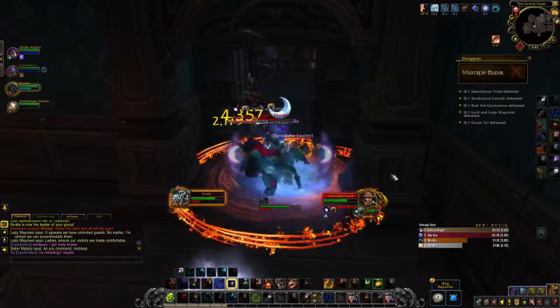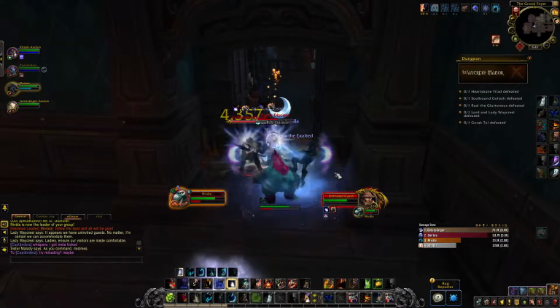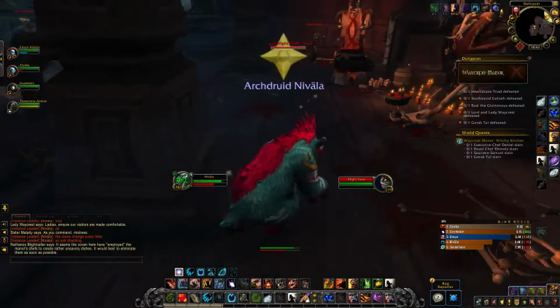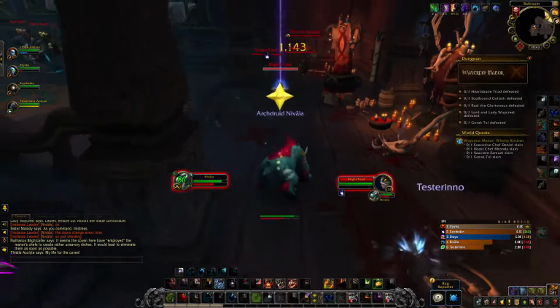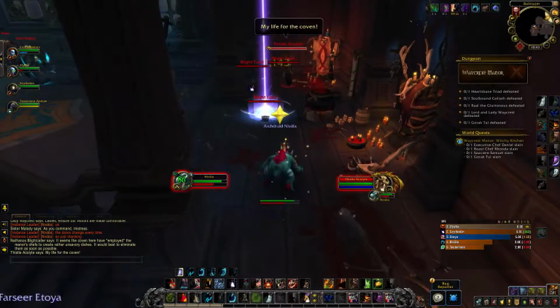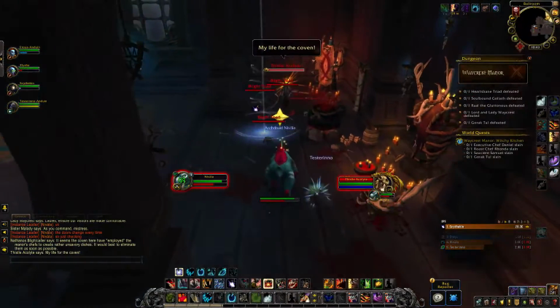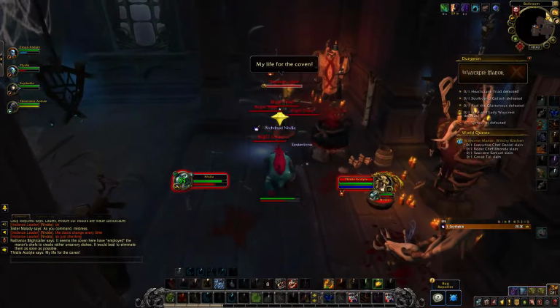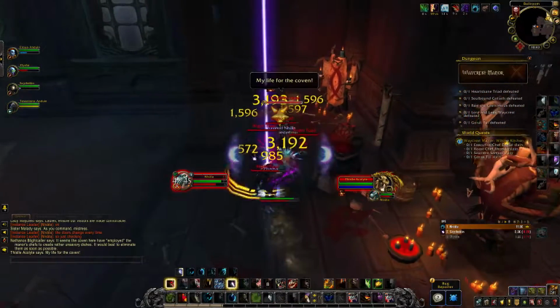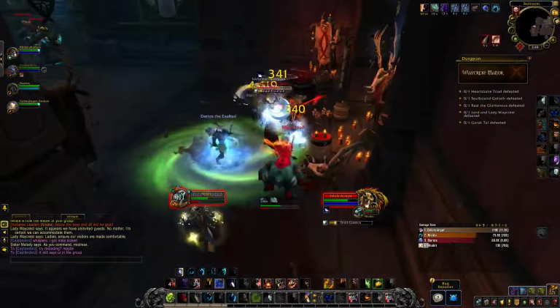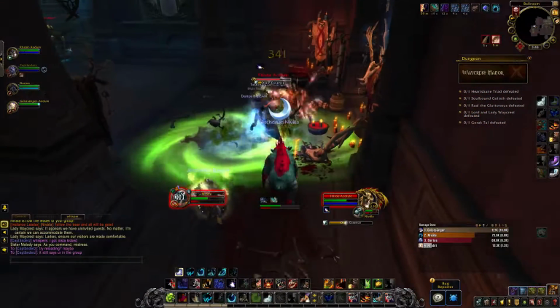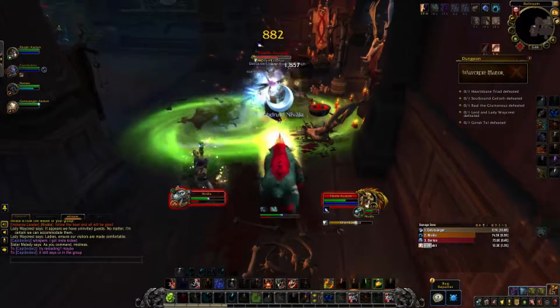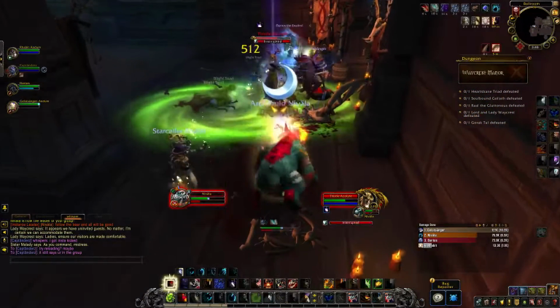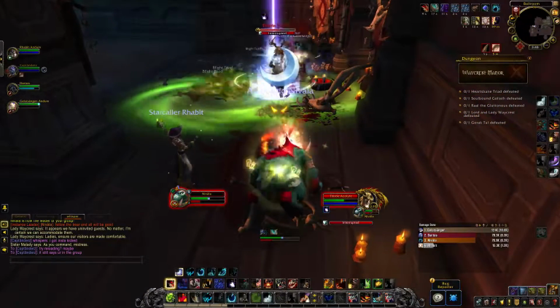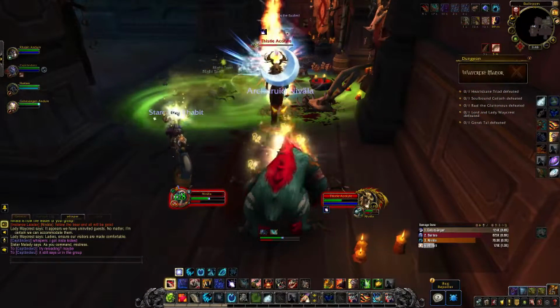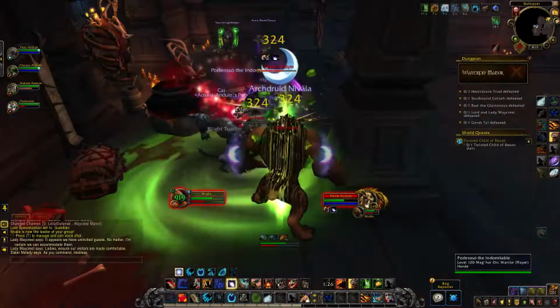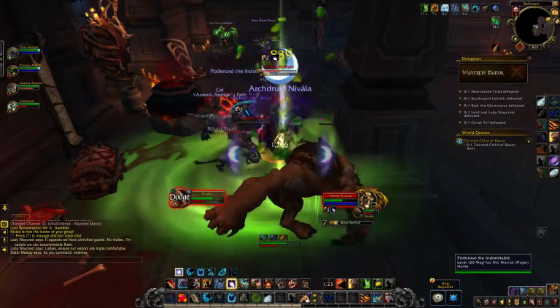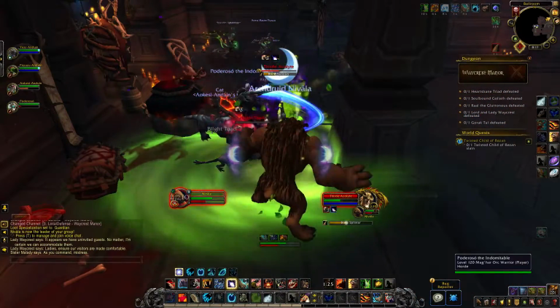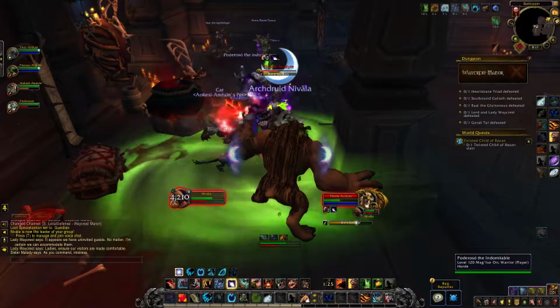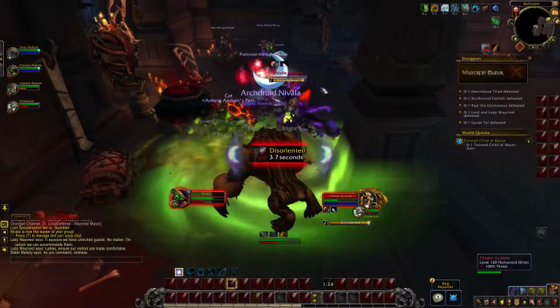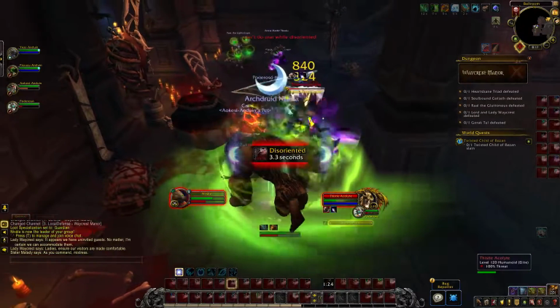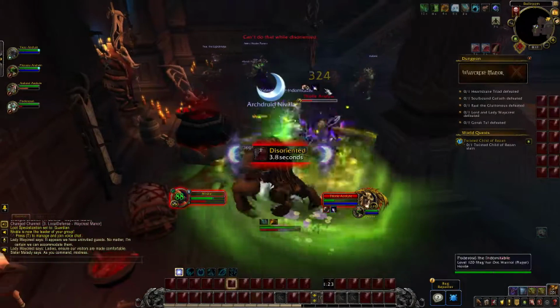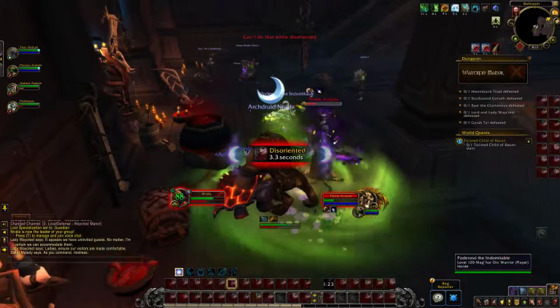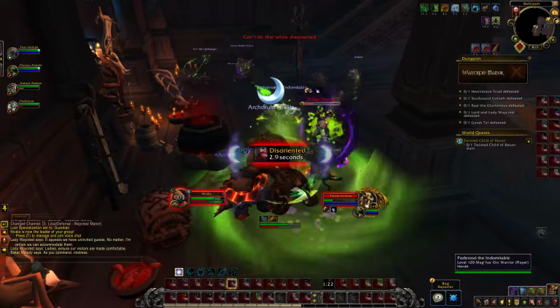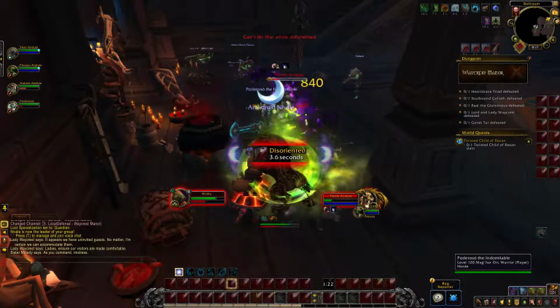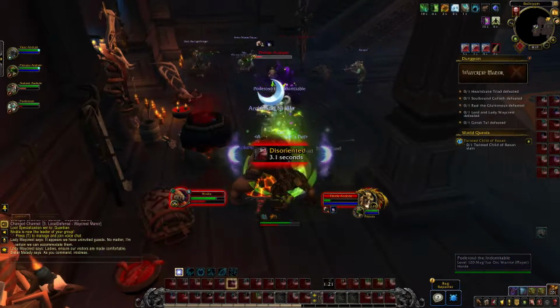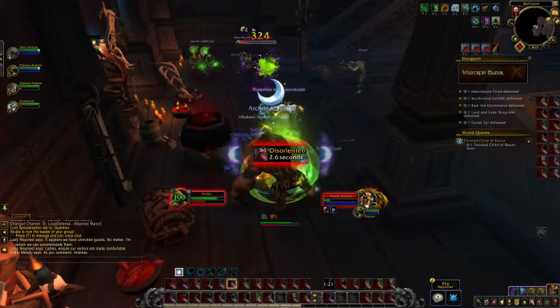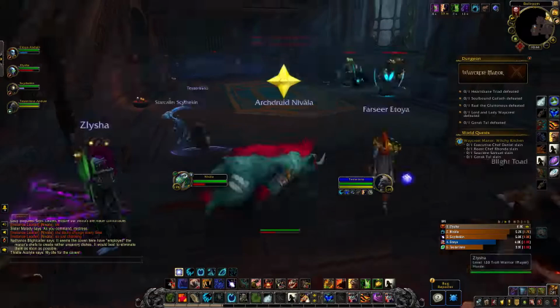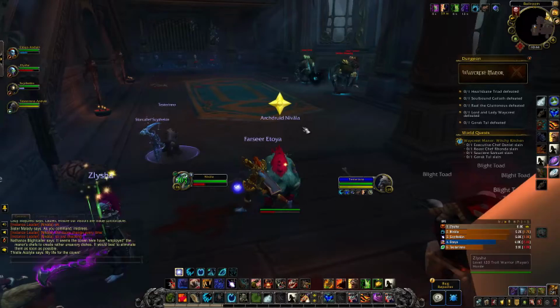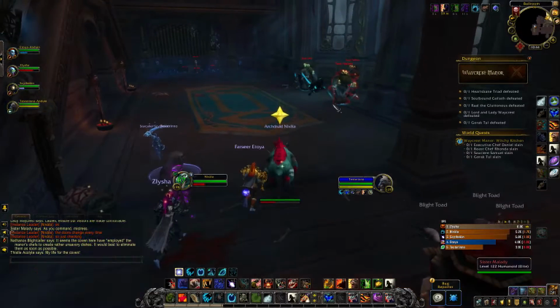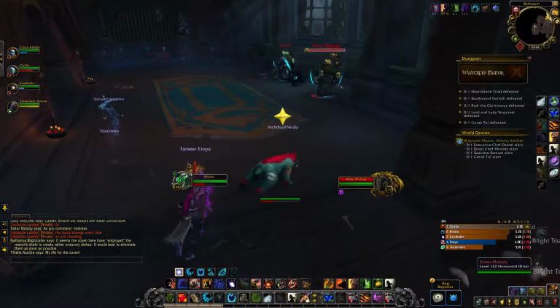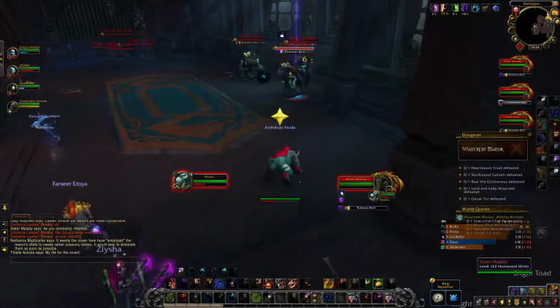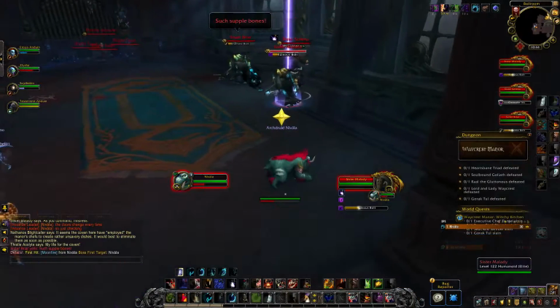At the bottom of the stairs you will meet a bunch of frogs and a caster. Make sure to interrupt the Drain Essence cast and look out for the frogs when they die, because they will explode shortly after death and disorient anyone standing inside the green swirls. Then you will be at the first boss, the Heartsbane Triad.